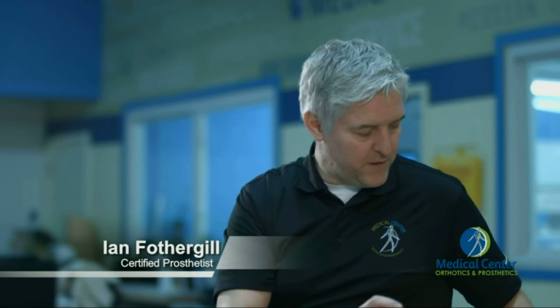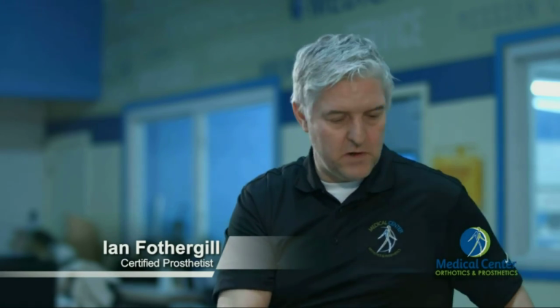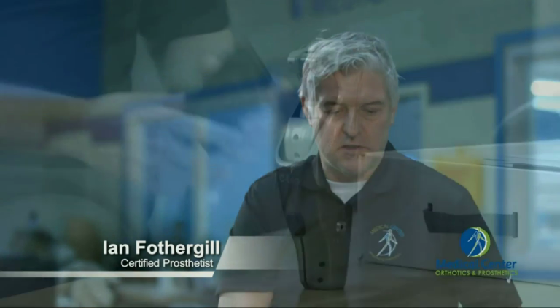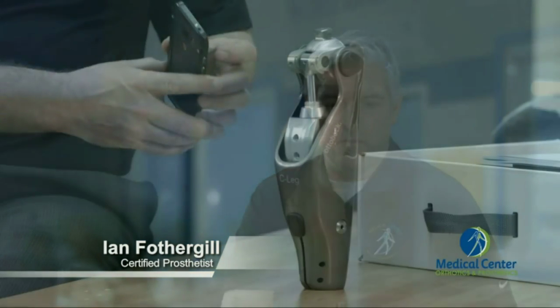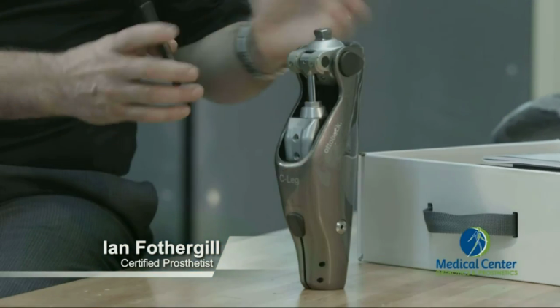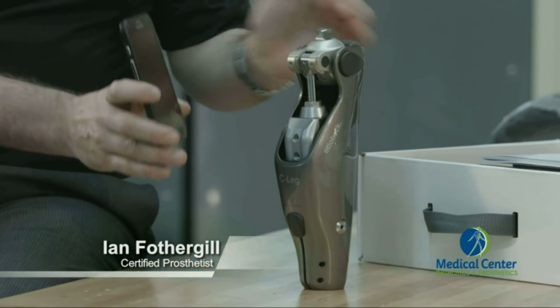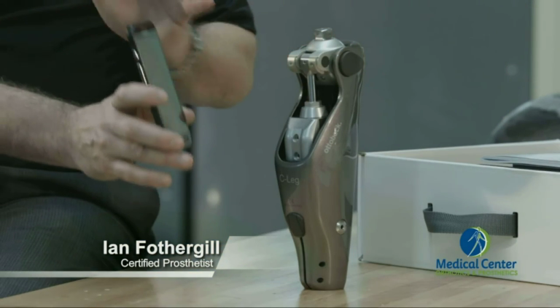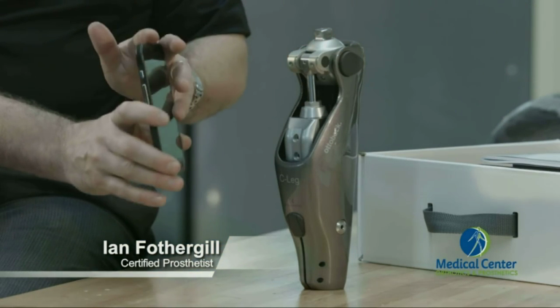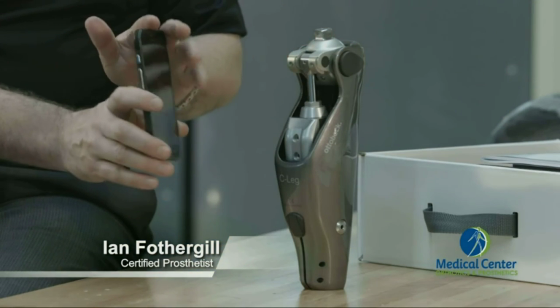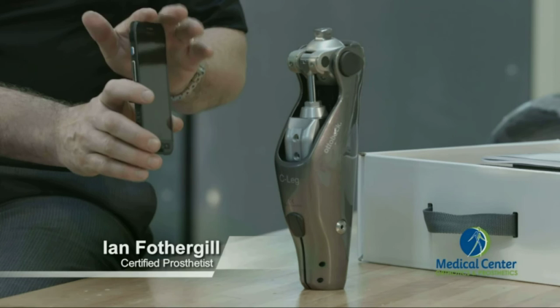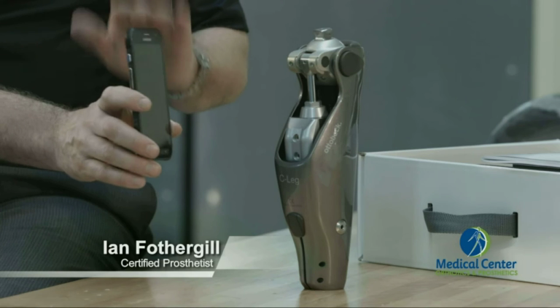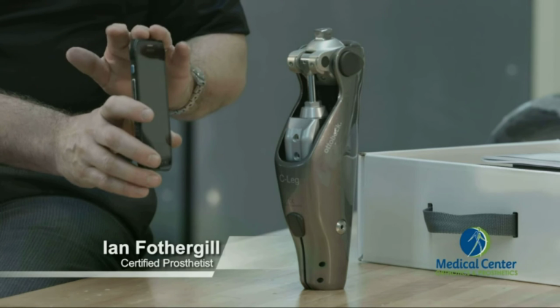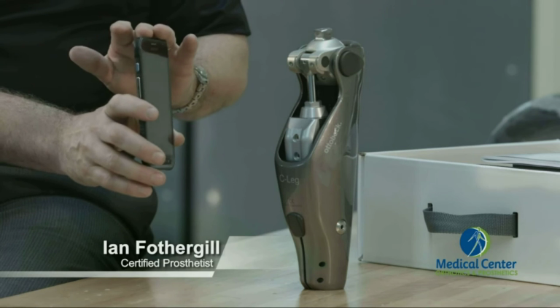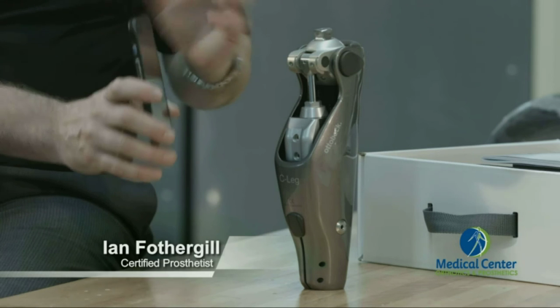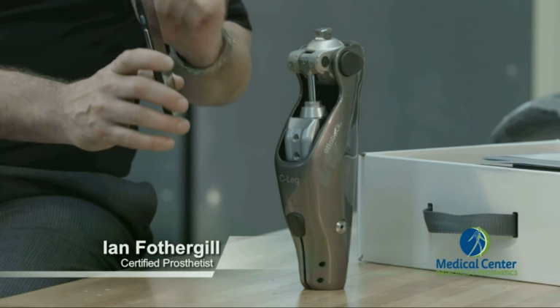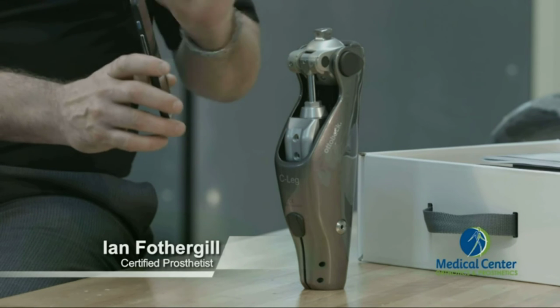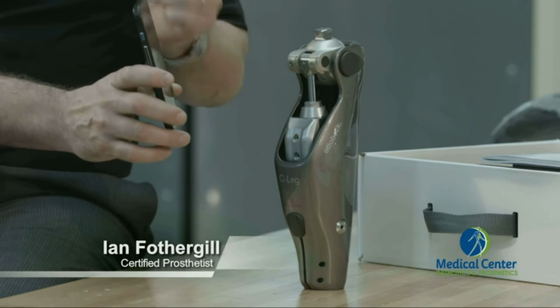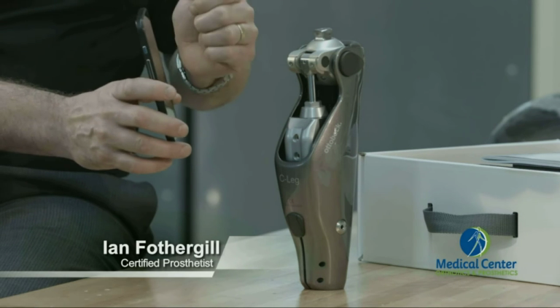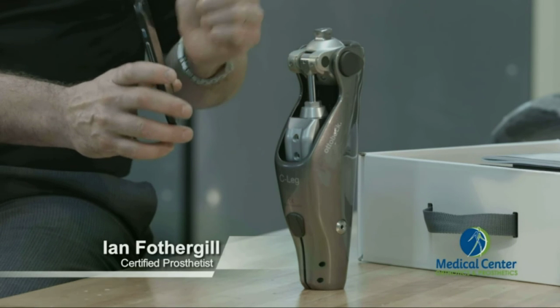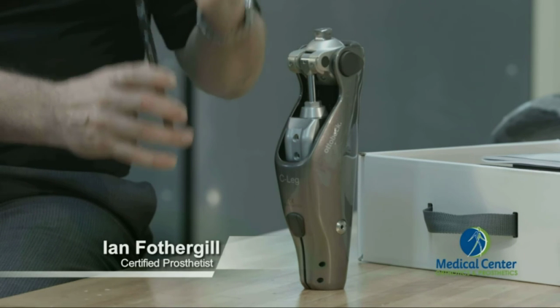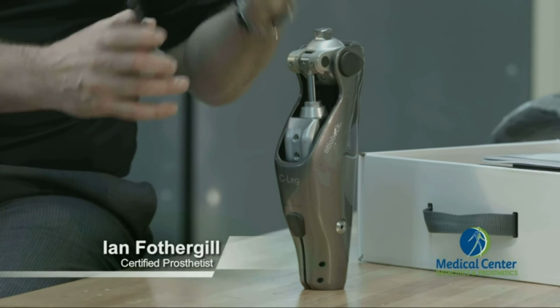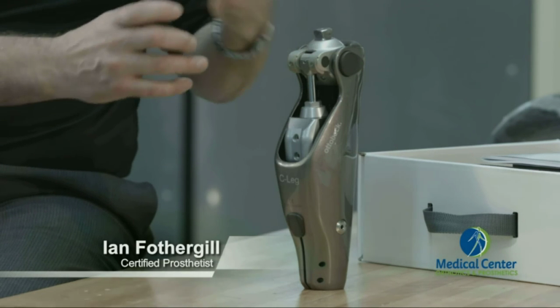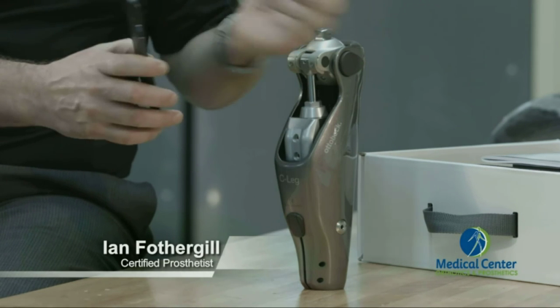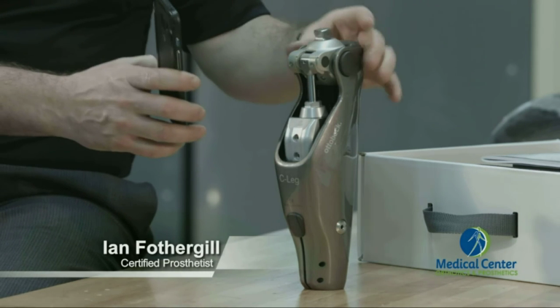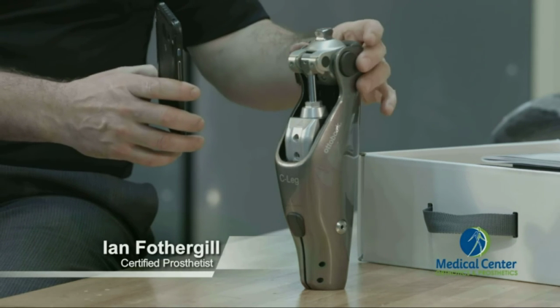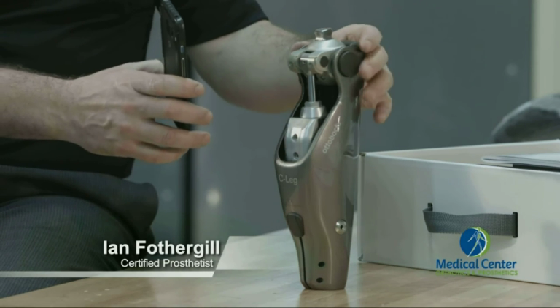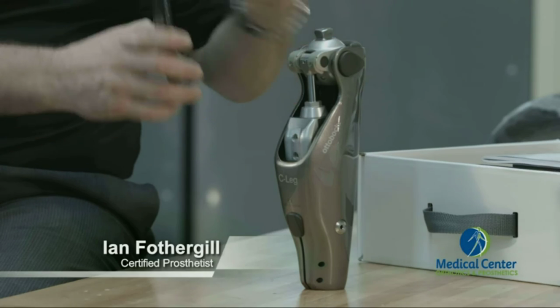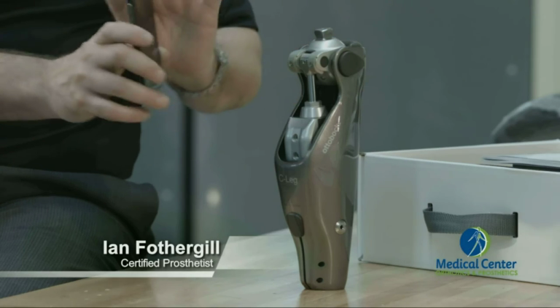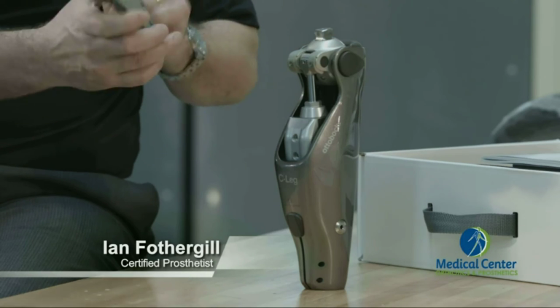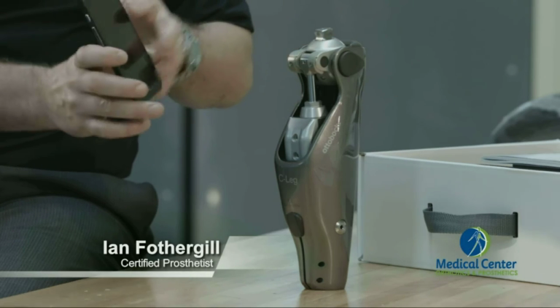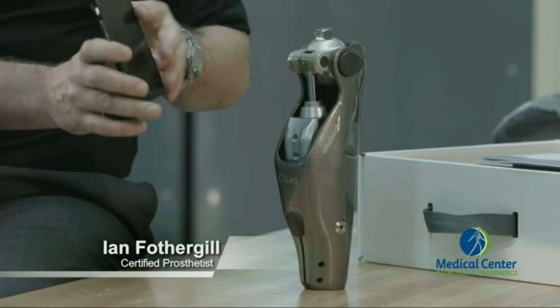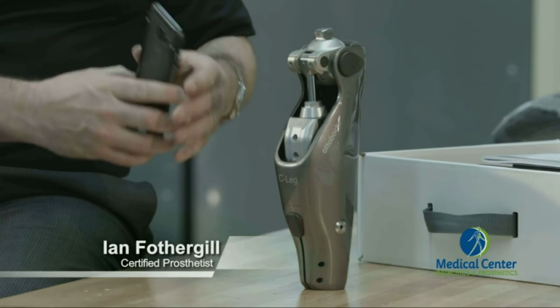Another nice feature is that the user can connect with their smartphone and make some incremental adjustments. If you have different settings that you want to have on the knee, you can actually do that now with your smartphone.